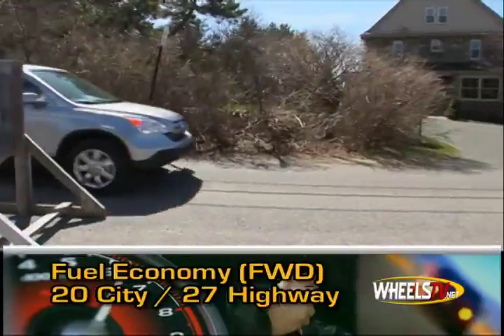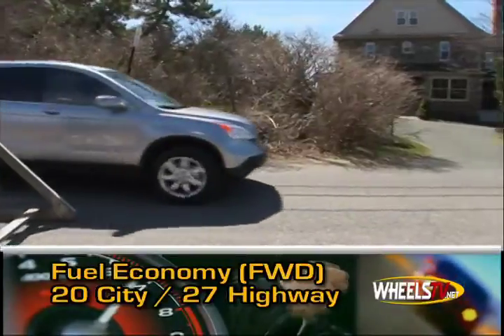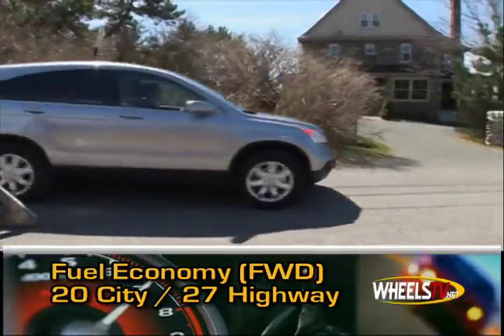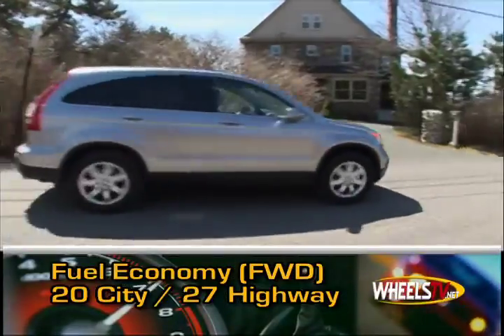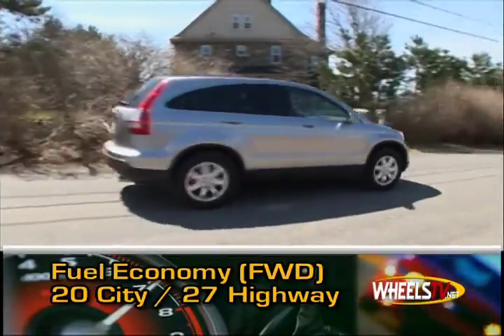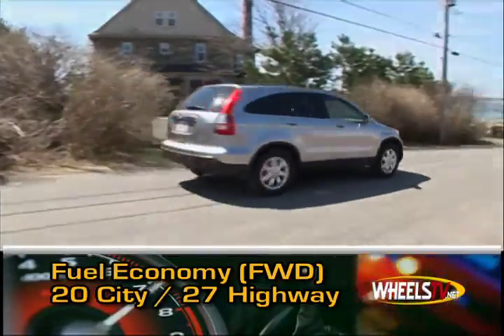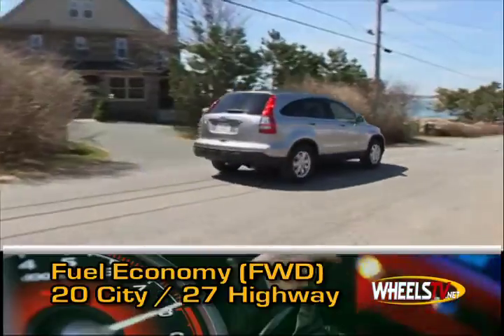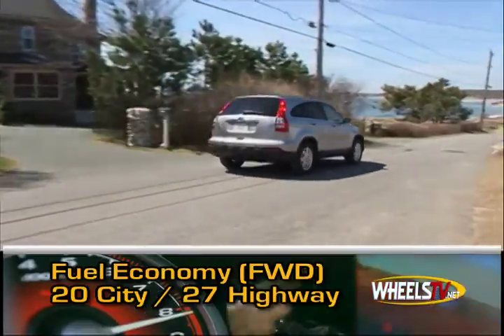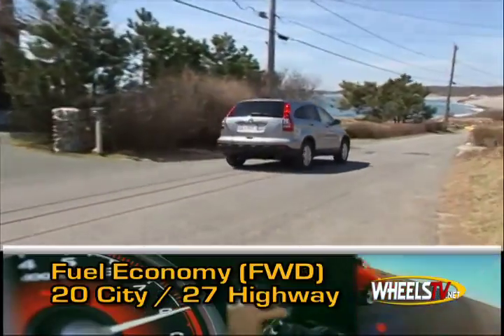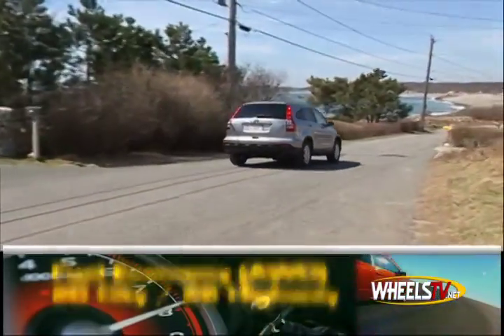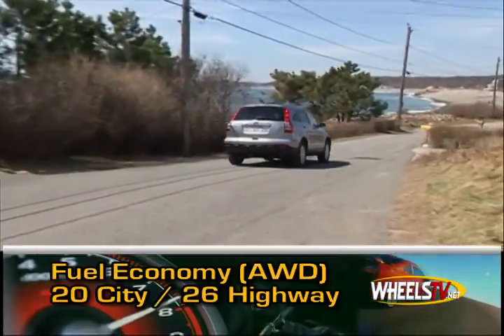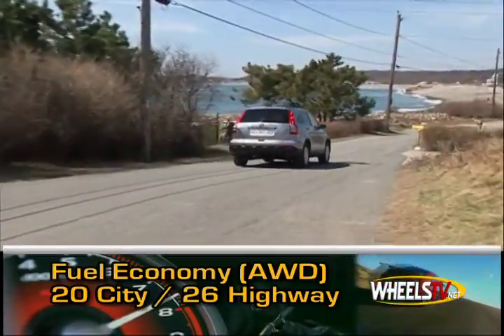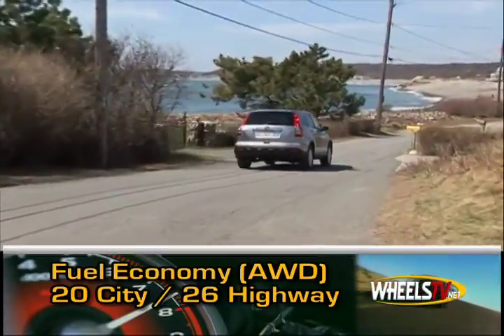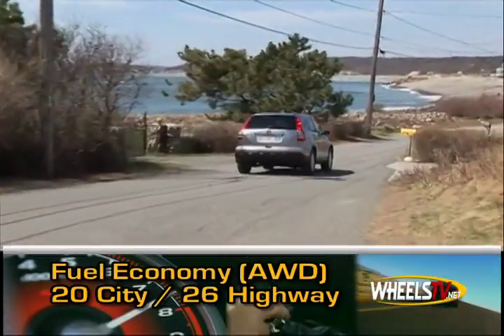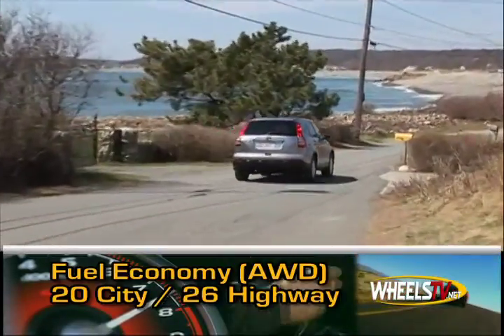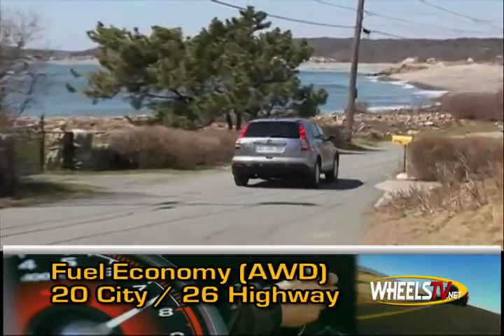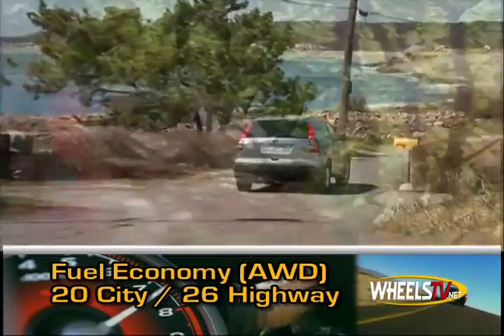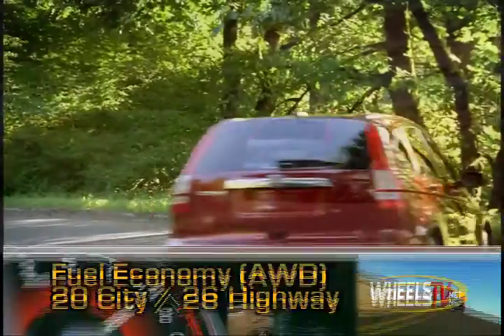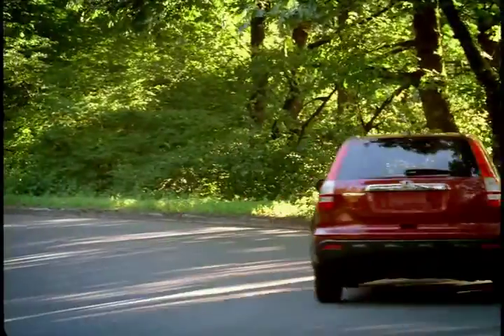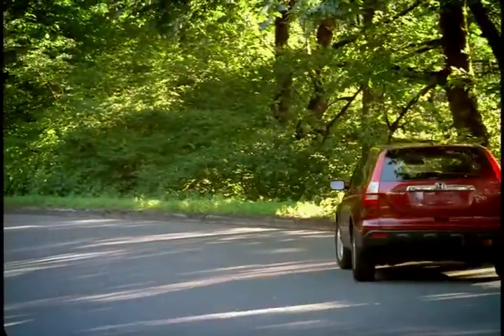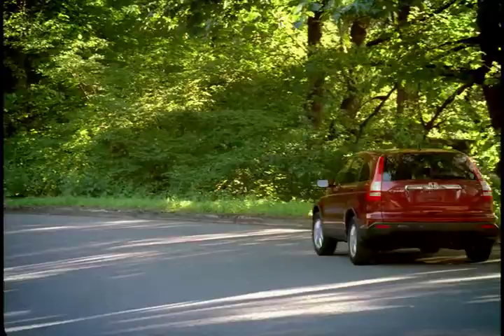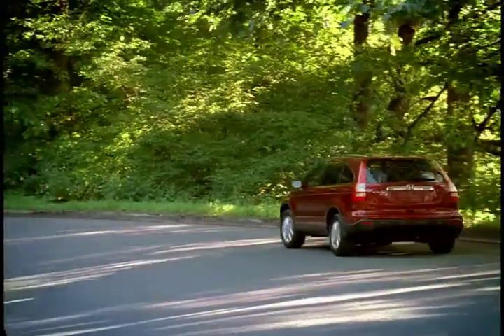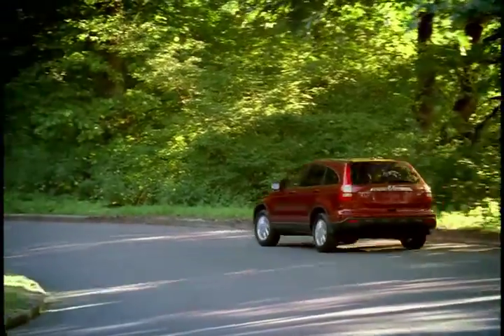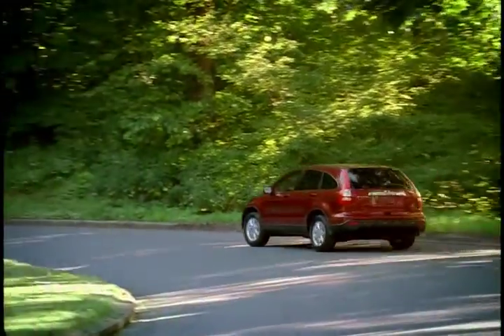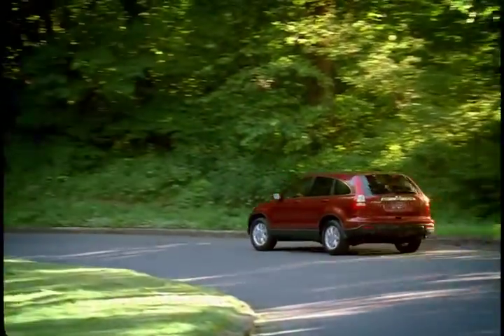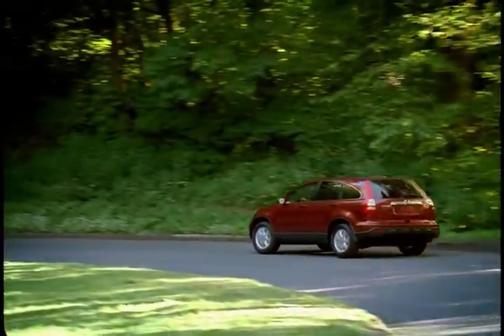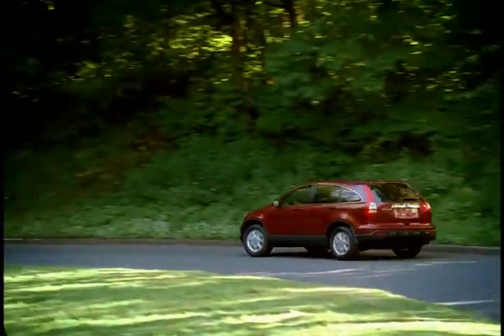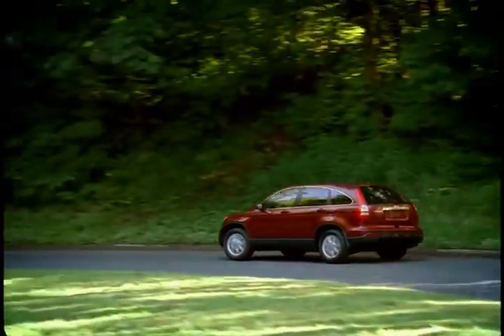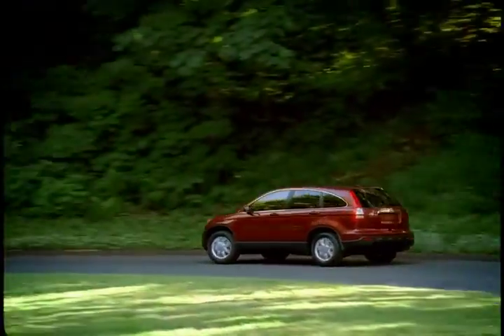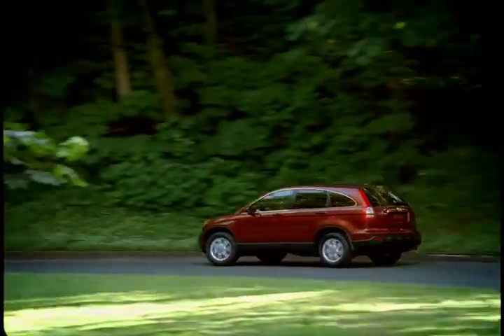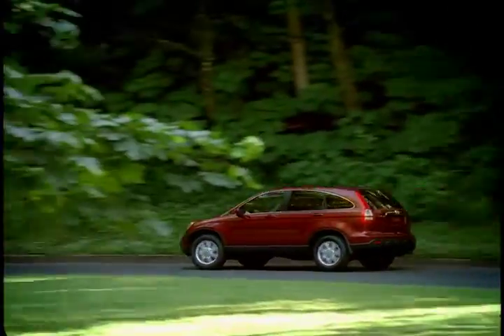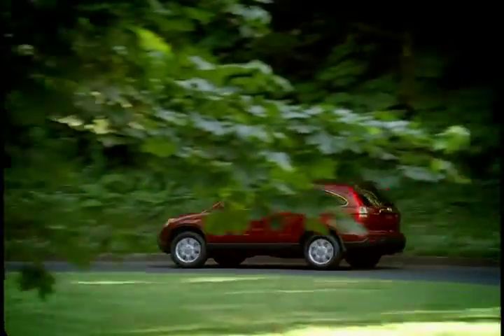Mileage is as follows. Three trim levels are available: the LX, EX, and luxurious EX-L.